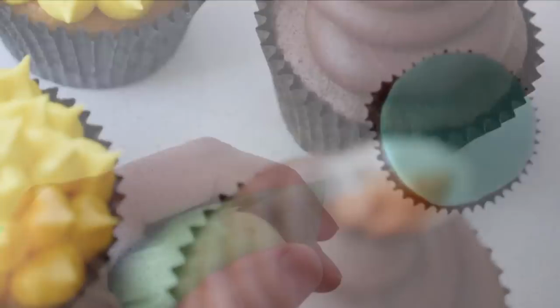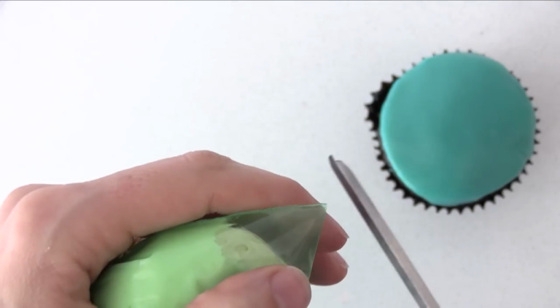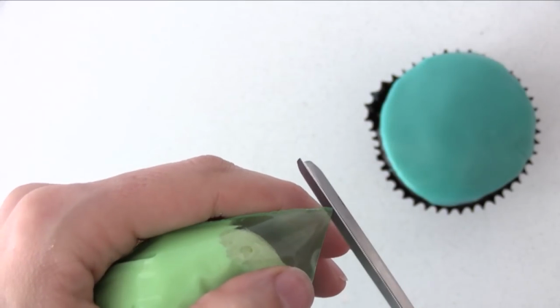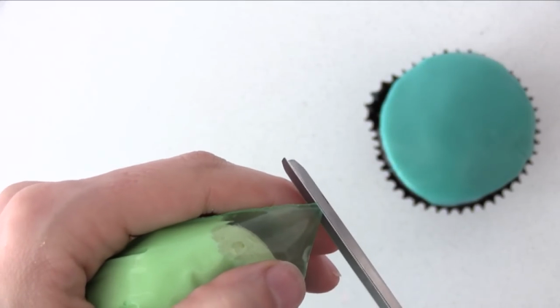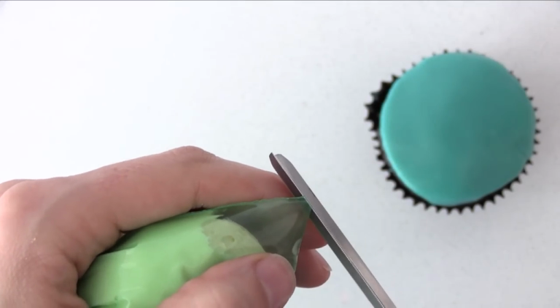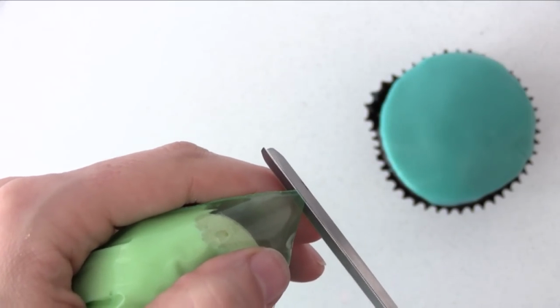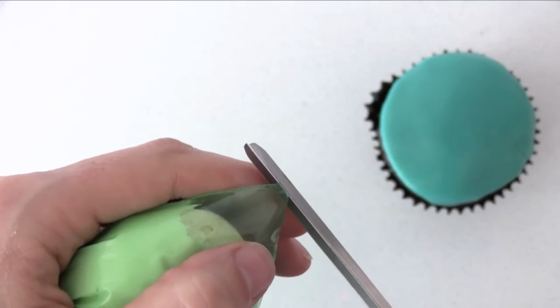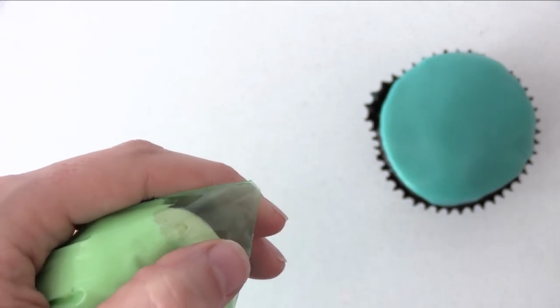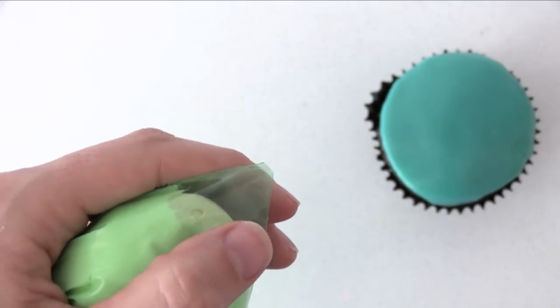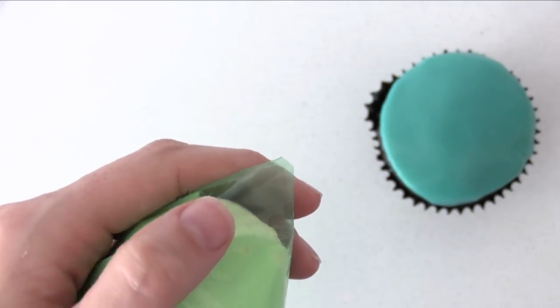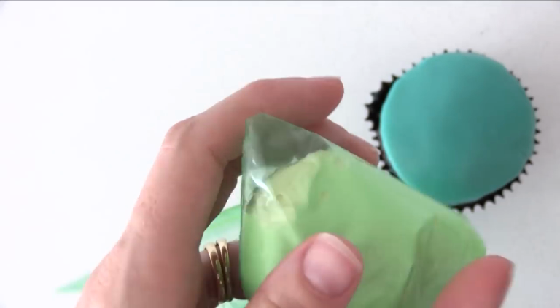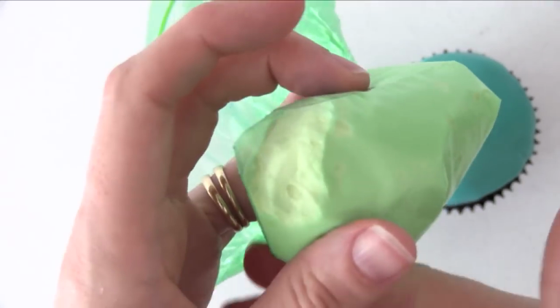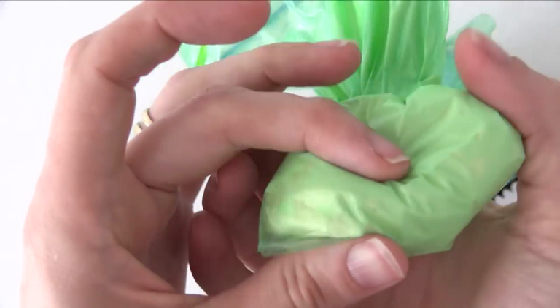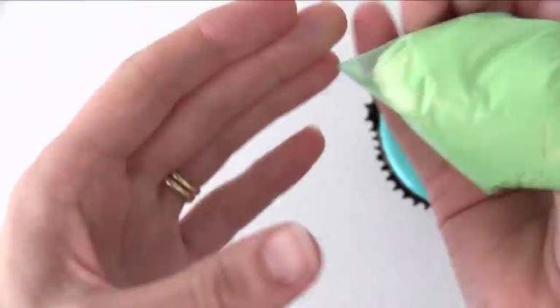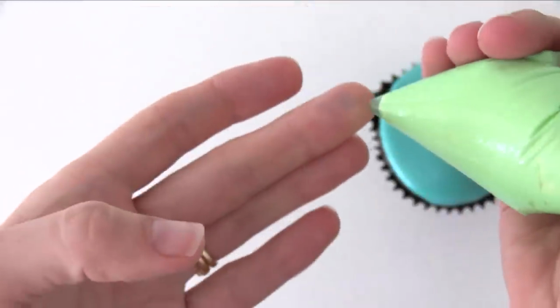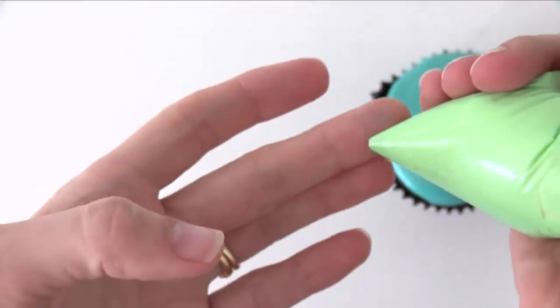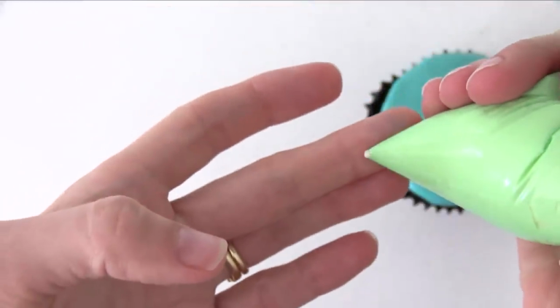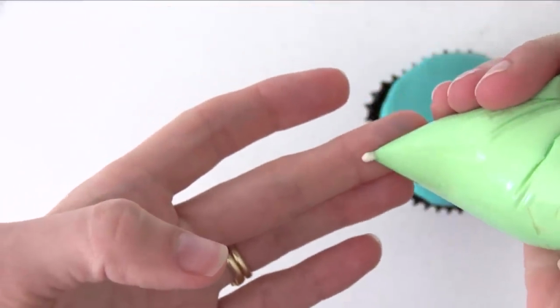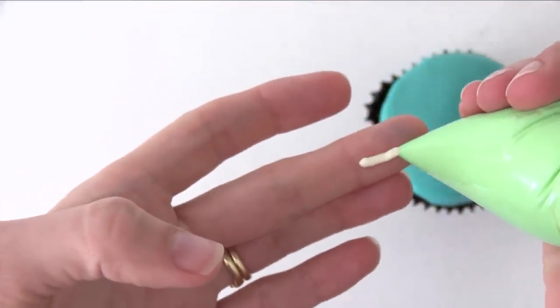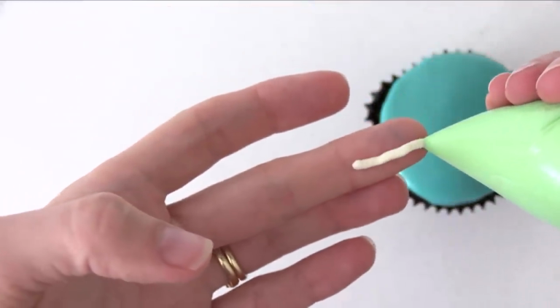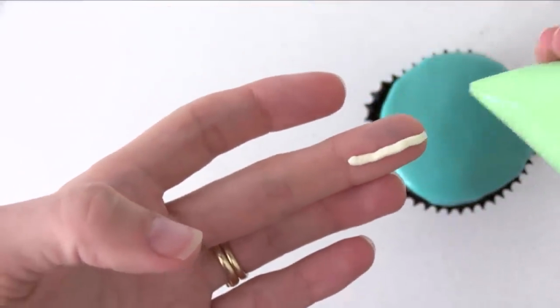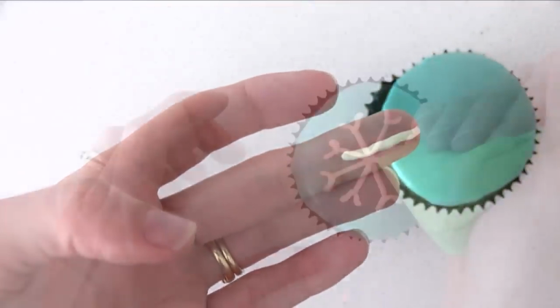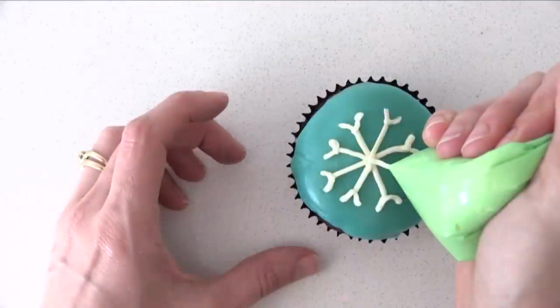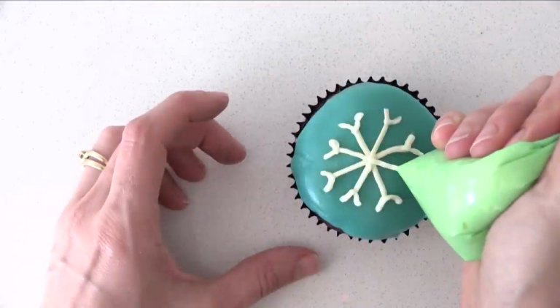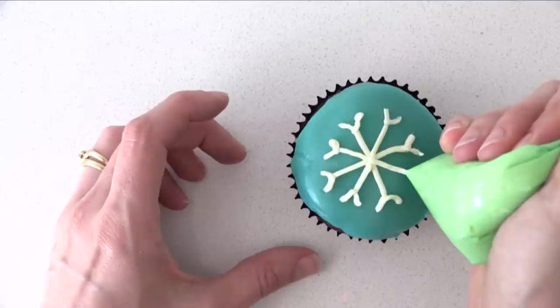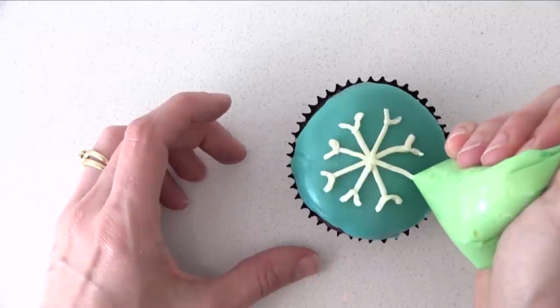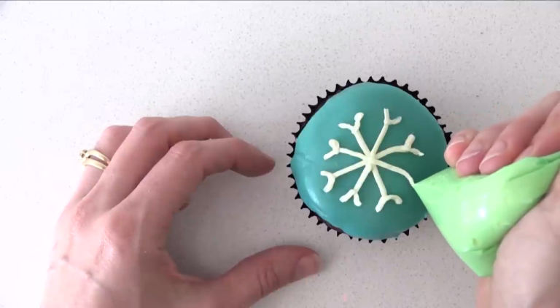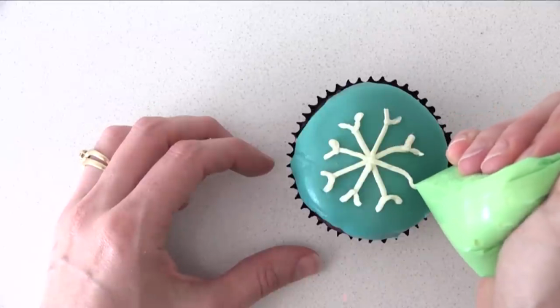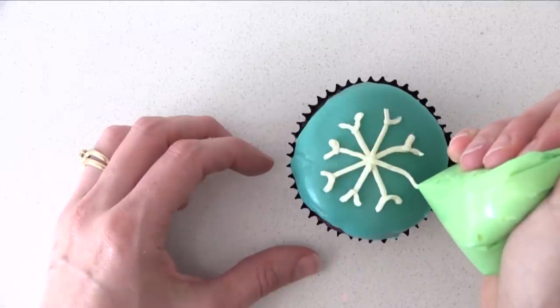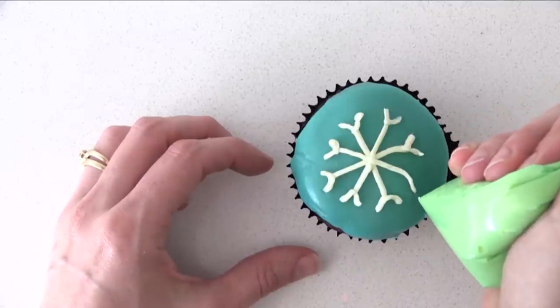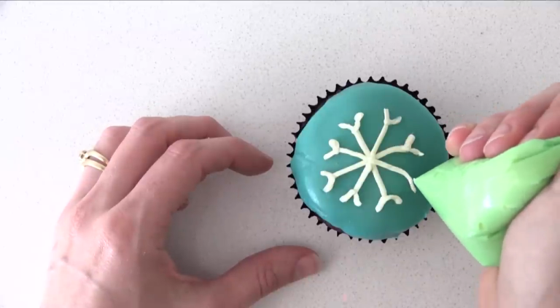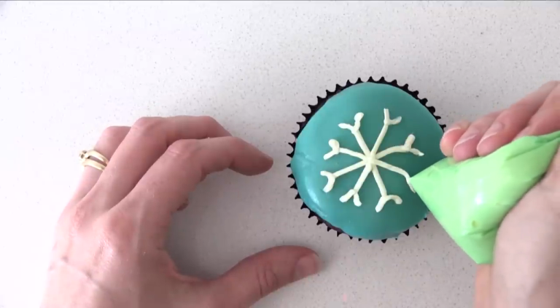The simplest one is if you just cut a tiny bit off one corner and you can use that to pipe lines, patterns, words, snowflakes, whatever you want. Make sure you do buy quality bags for this though, because some brands are not strong enough to handle frosting and they'll just split at the seams.